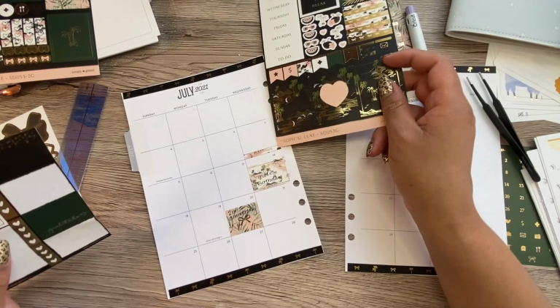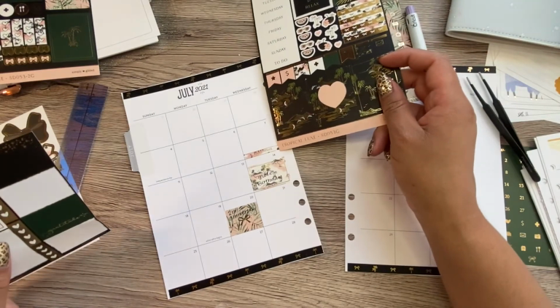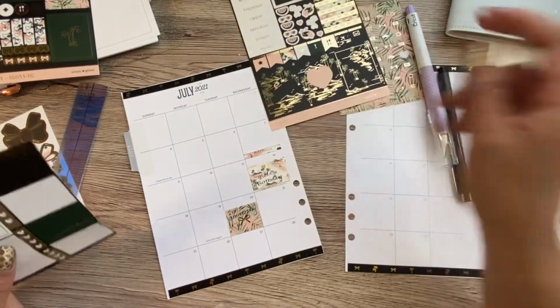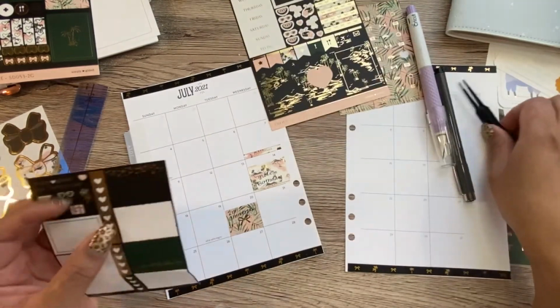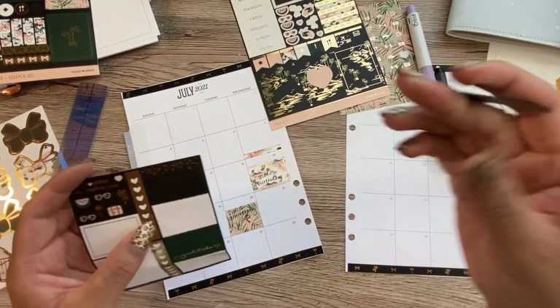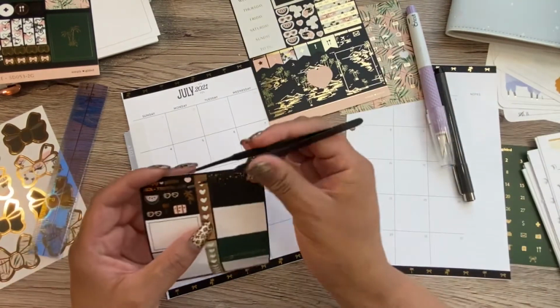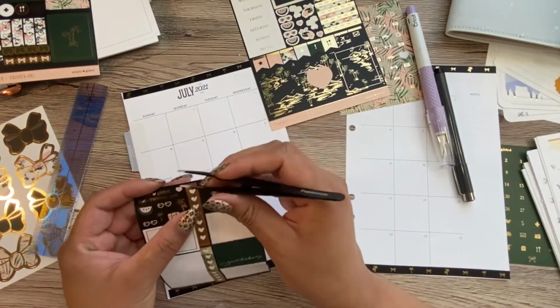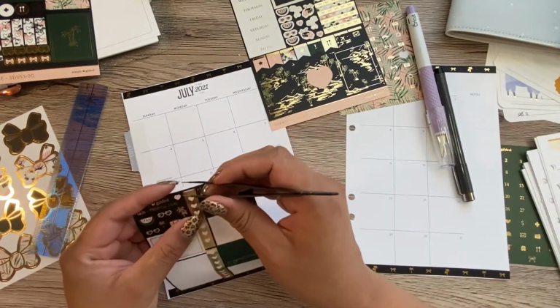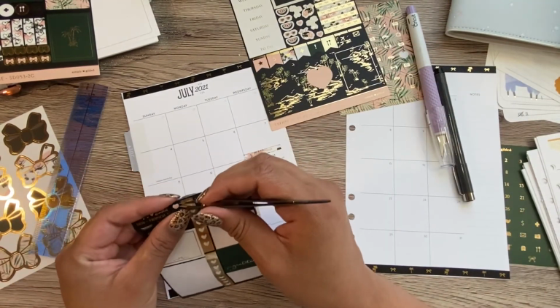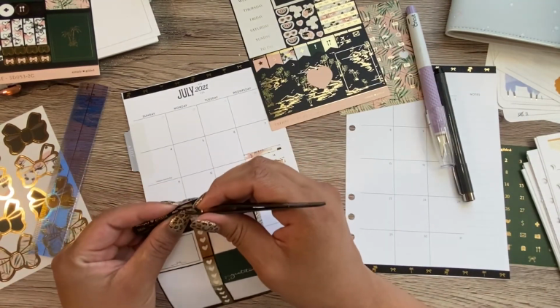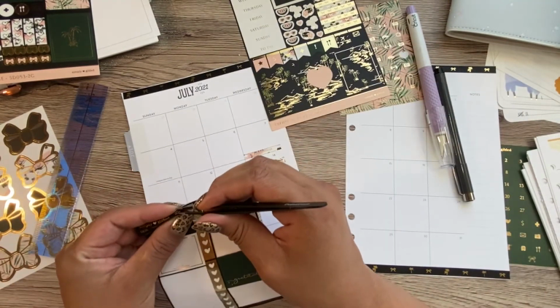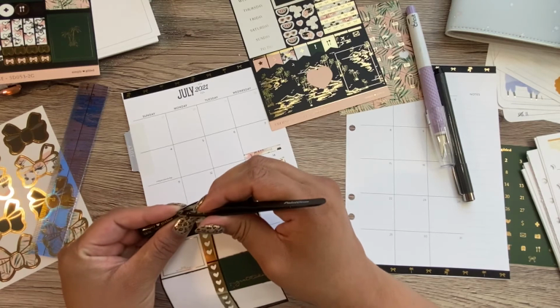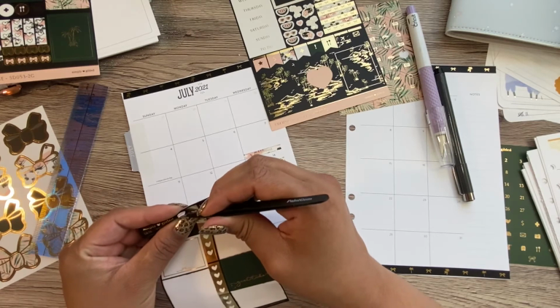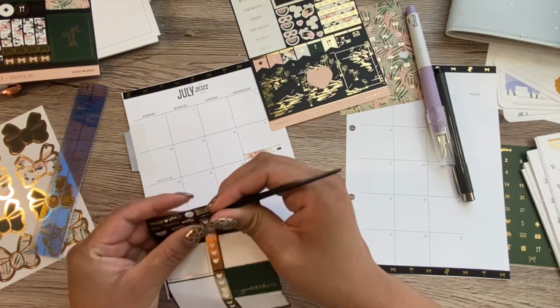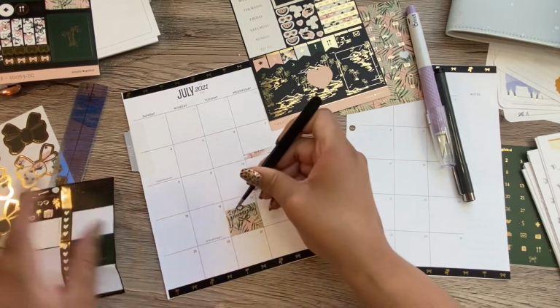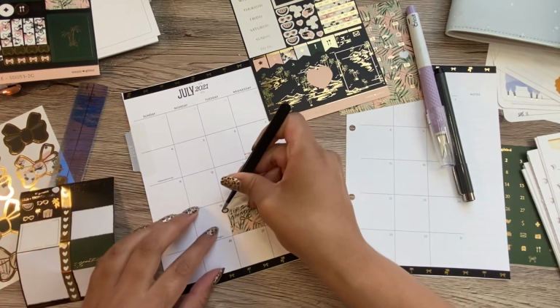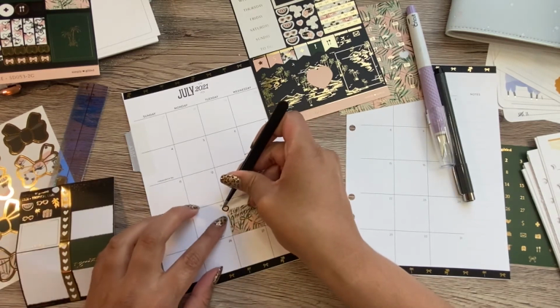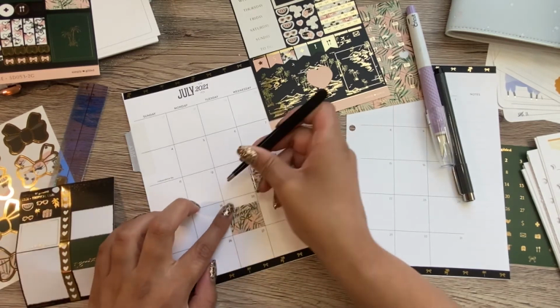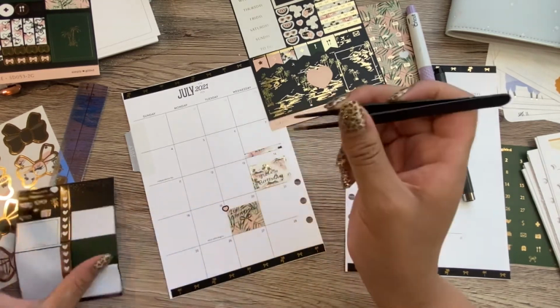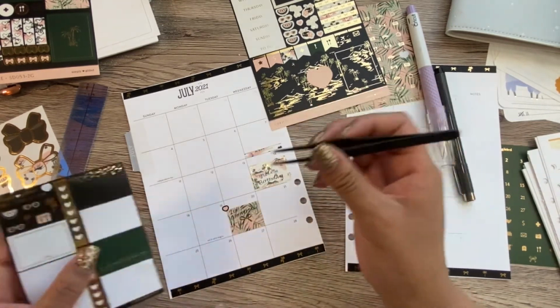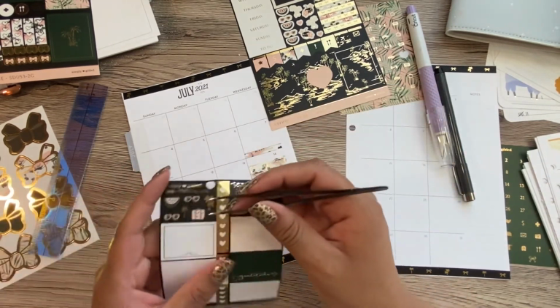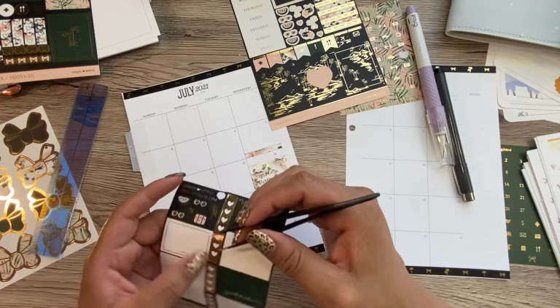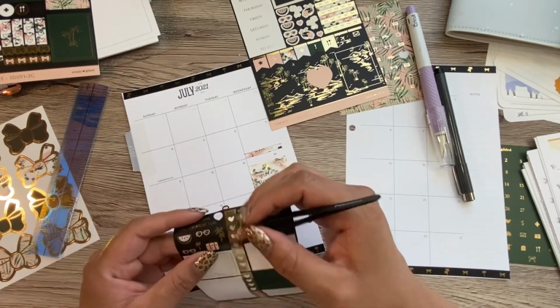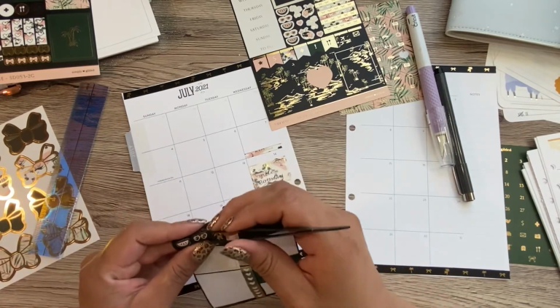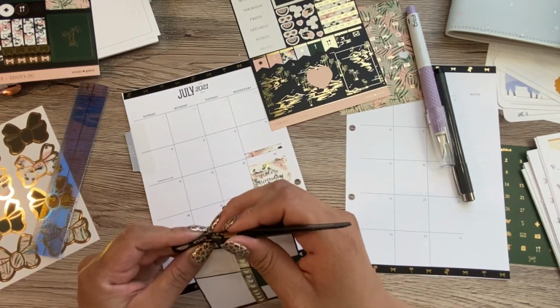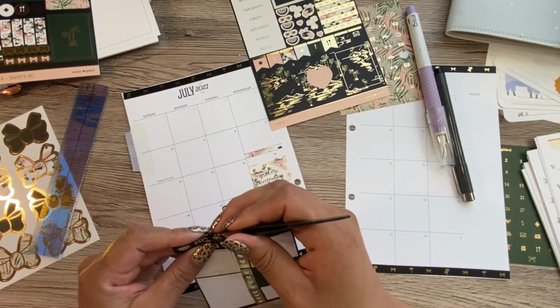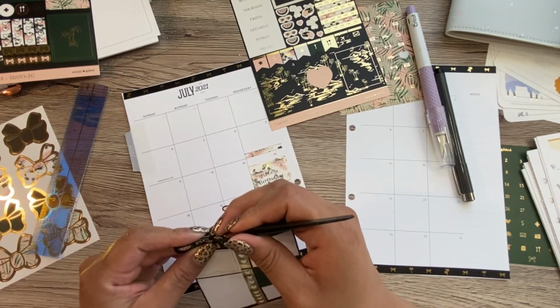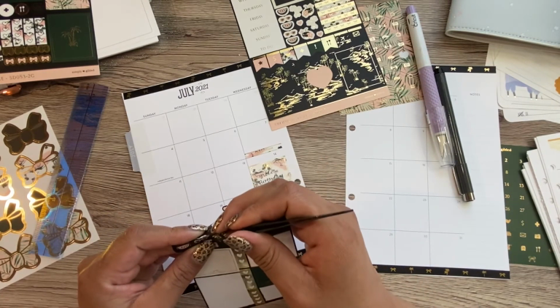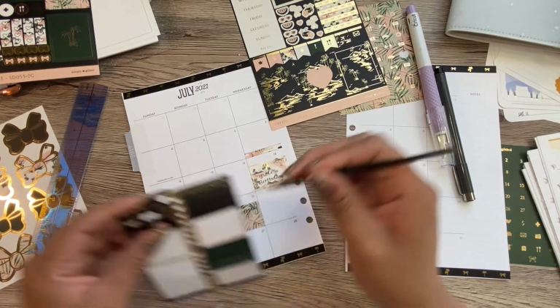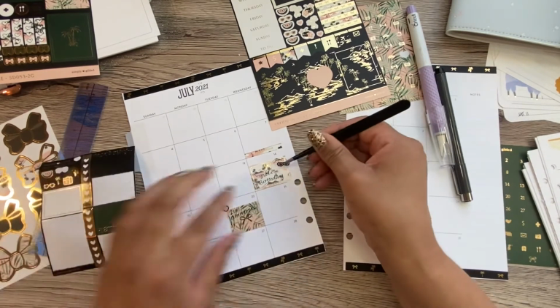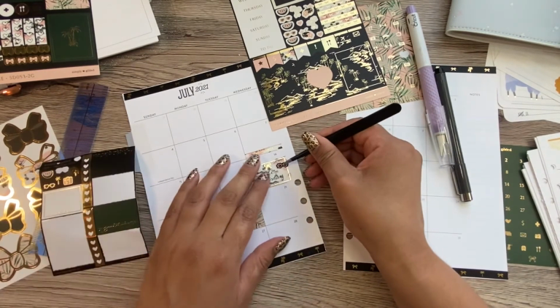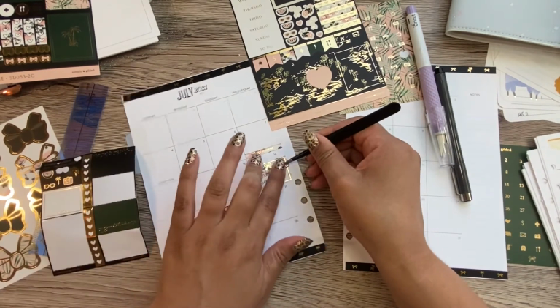Do I have a little heart? I do have a little heart — I'm gonna put a little heart over here, right here. Cute. And then for Melly, let's put little sunglasses.